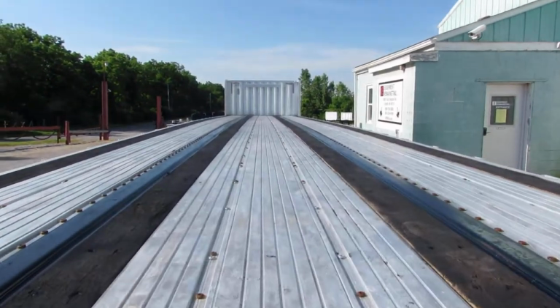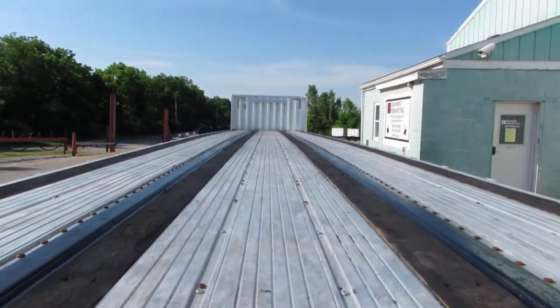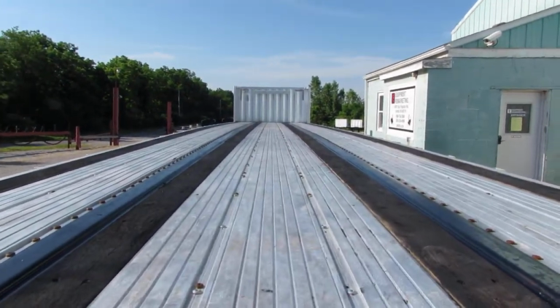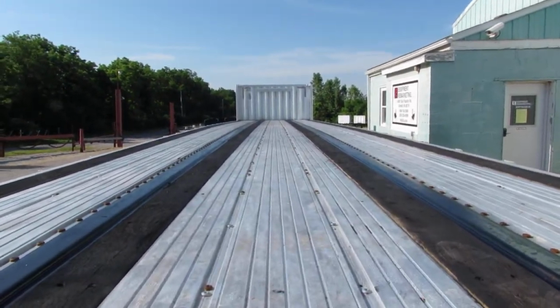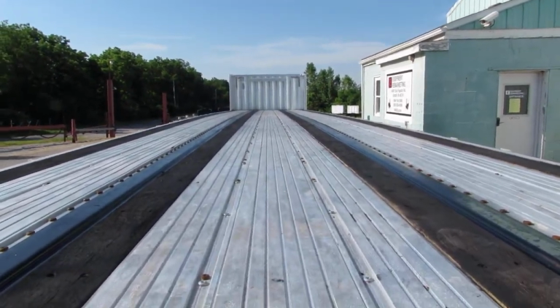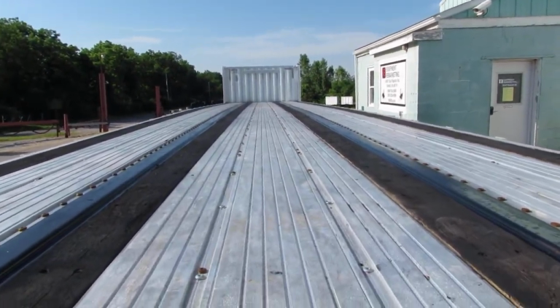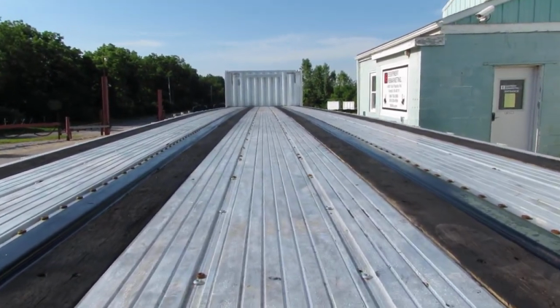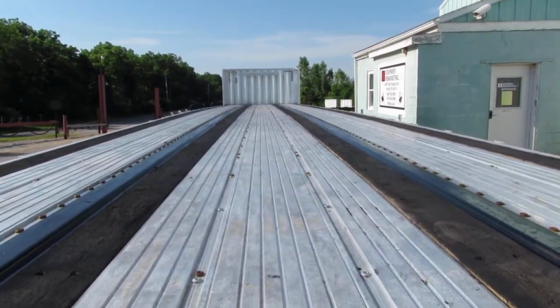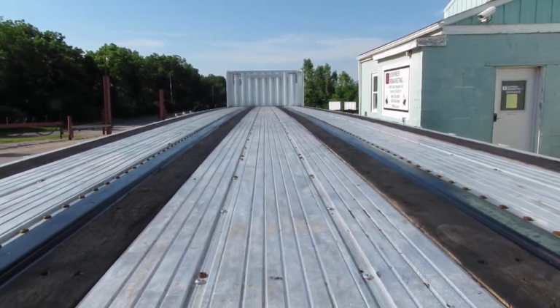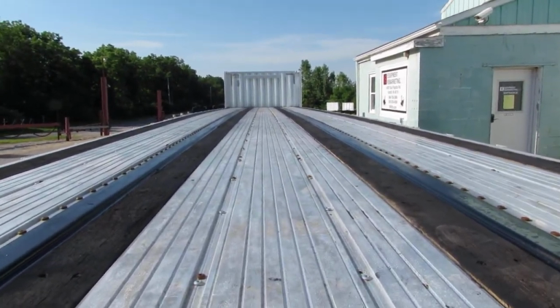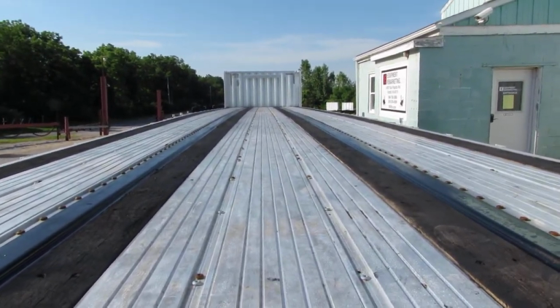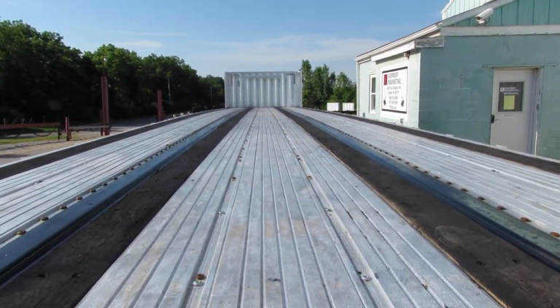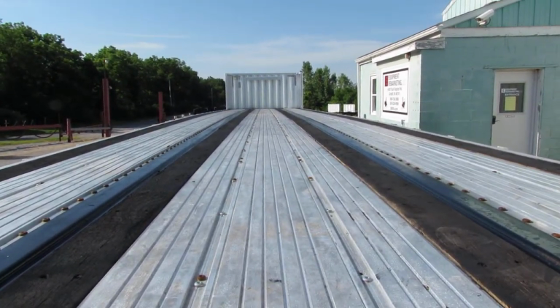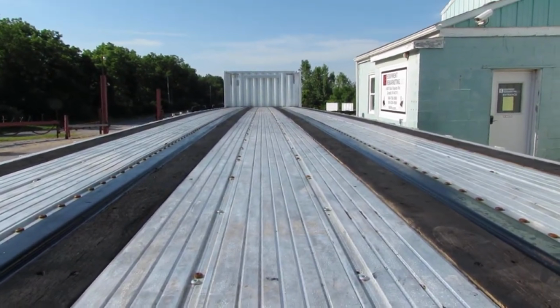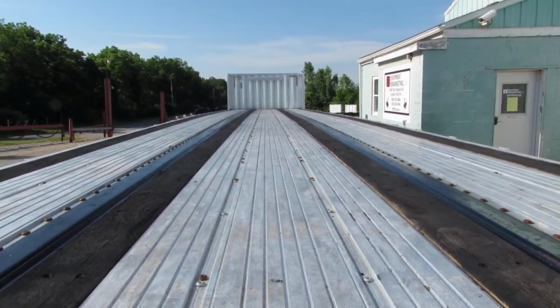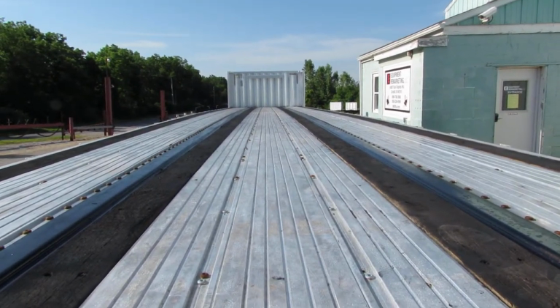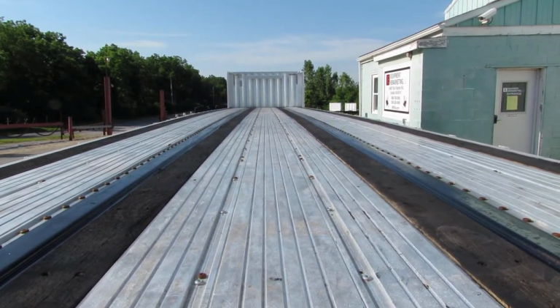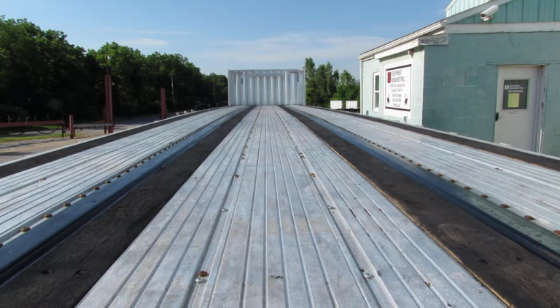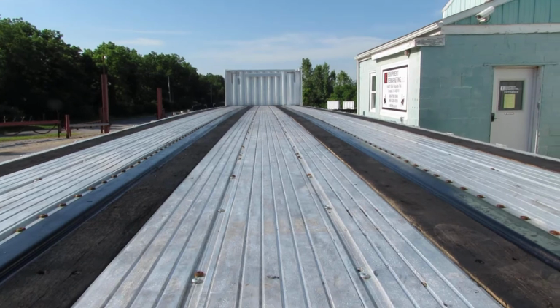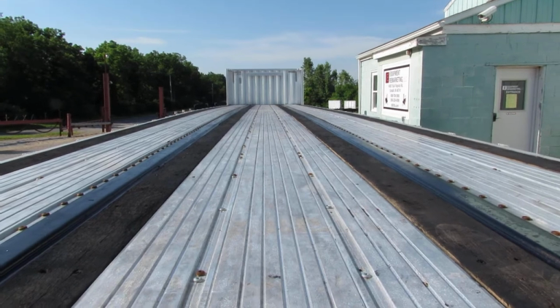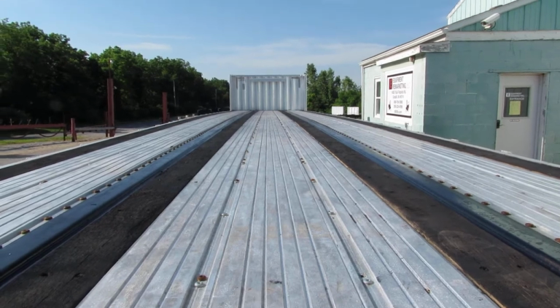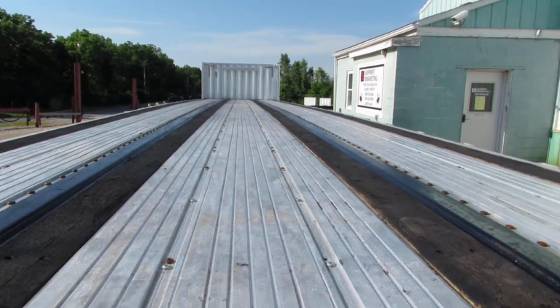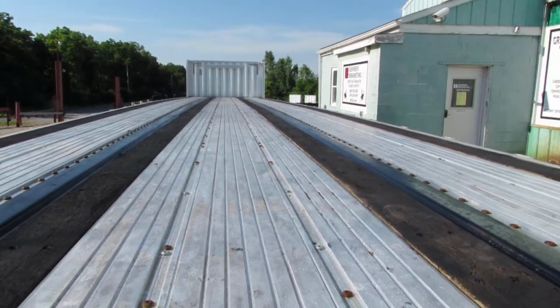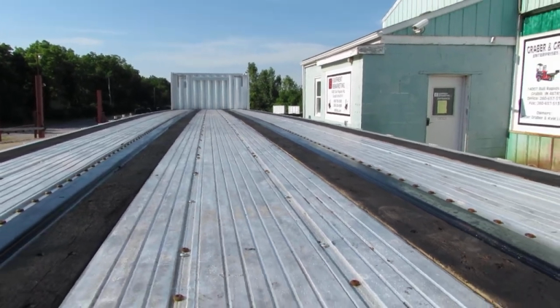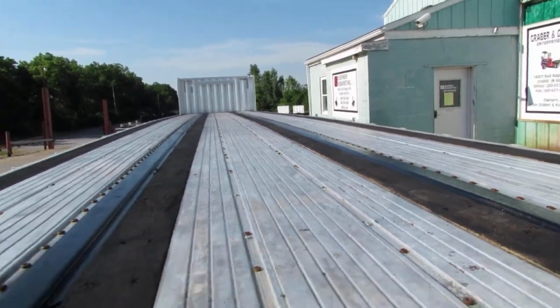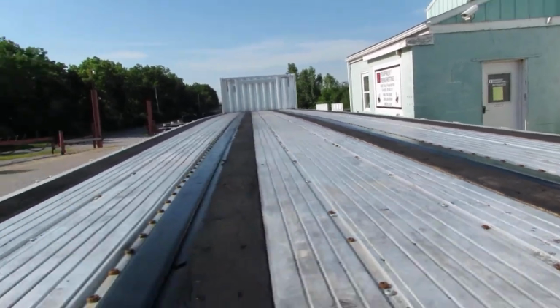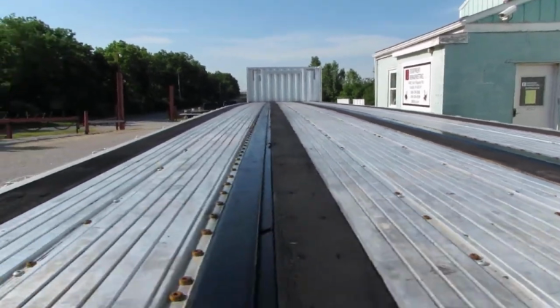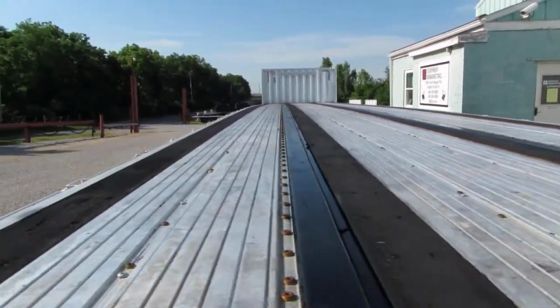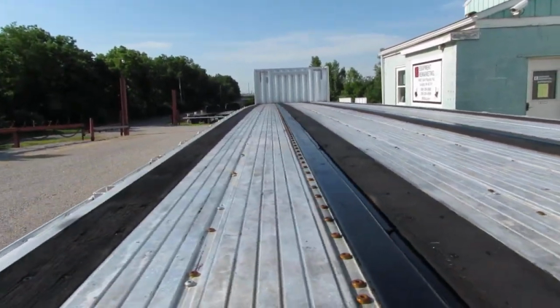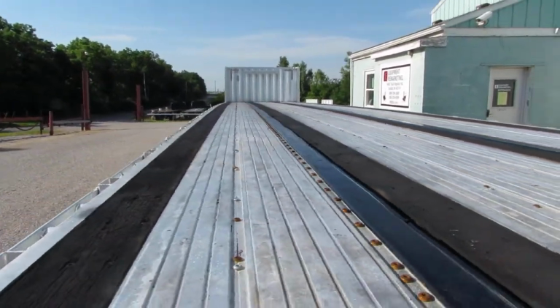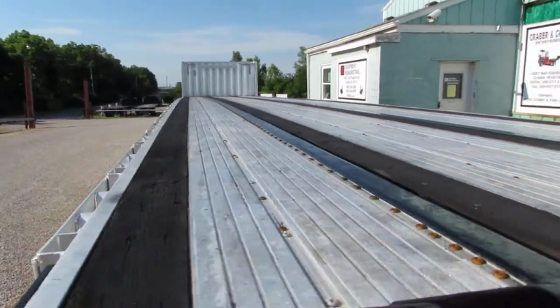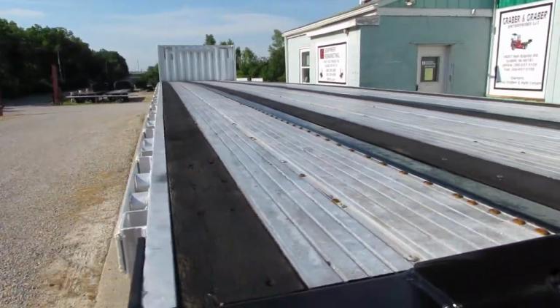As you can see, the deck condition is phenomenal — aluminum combo with nail wood strips in great condition.